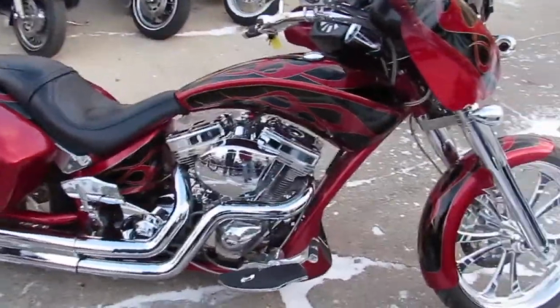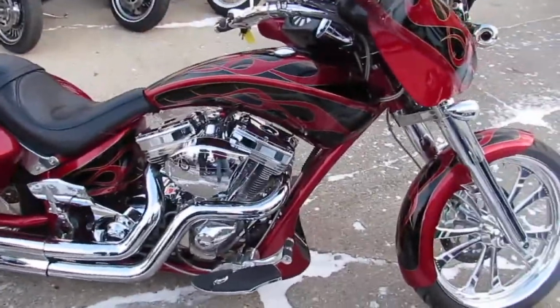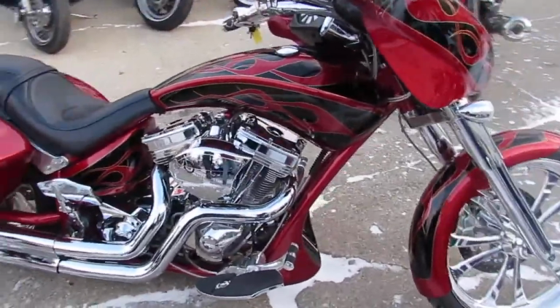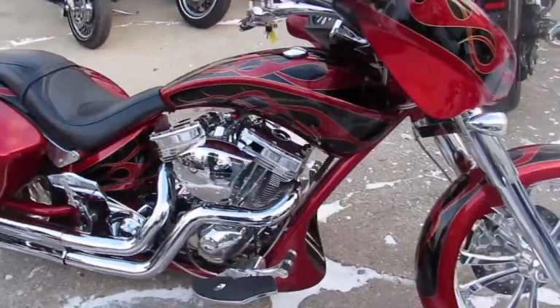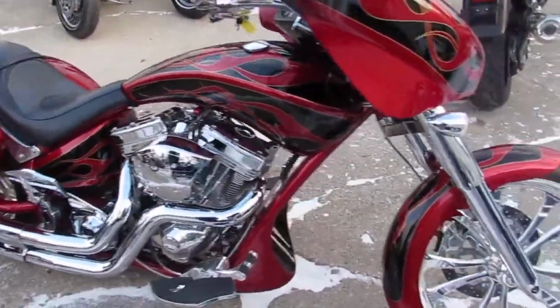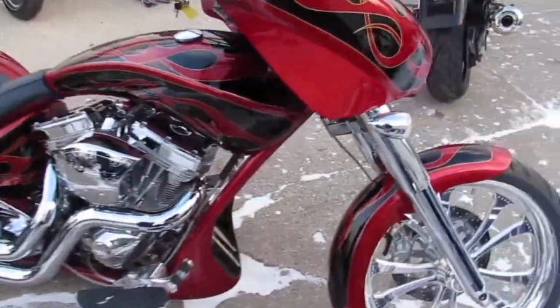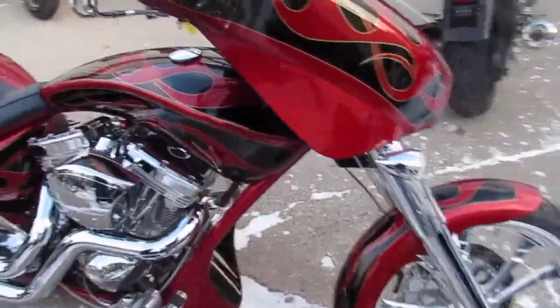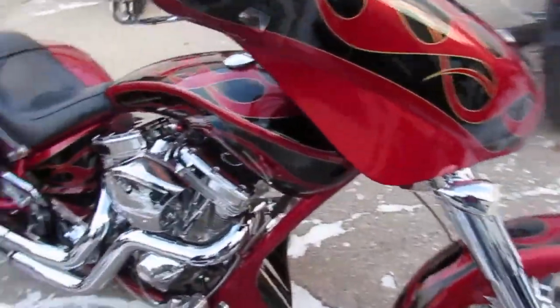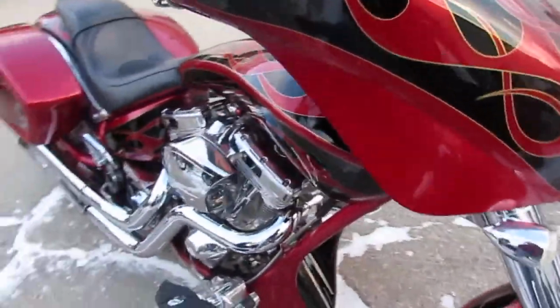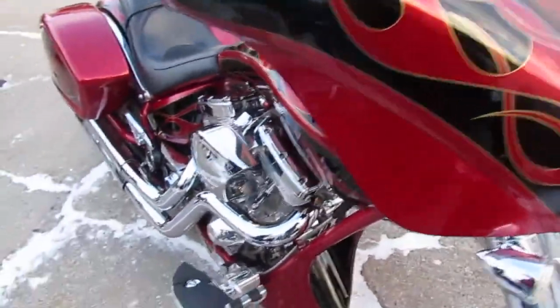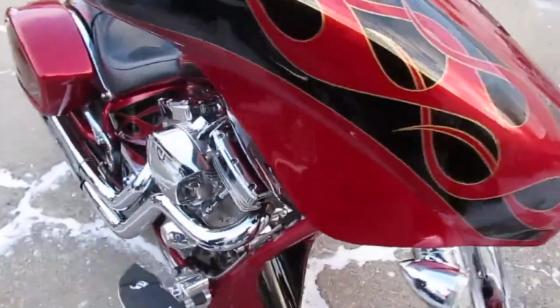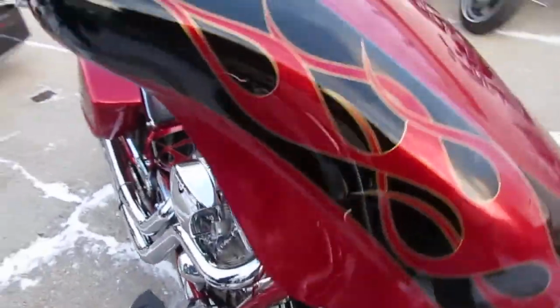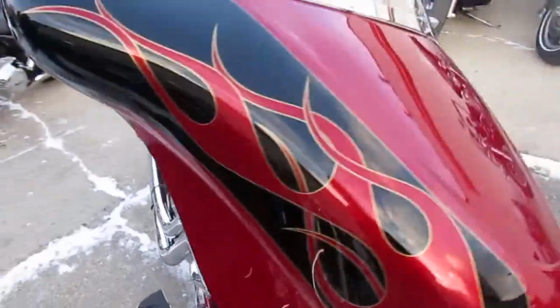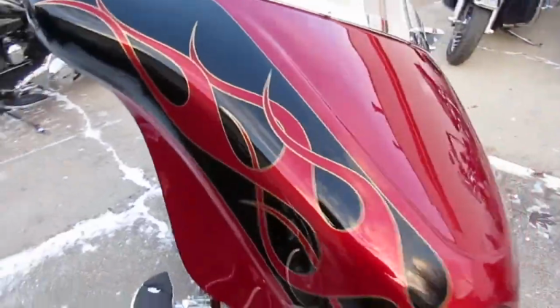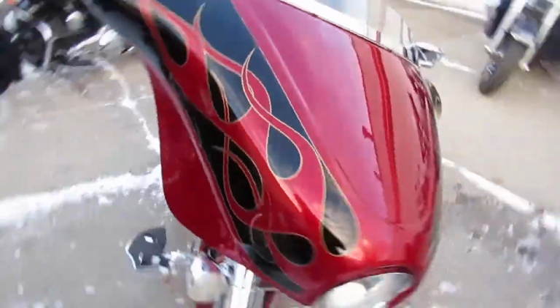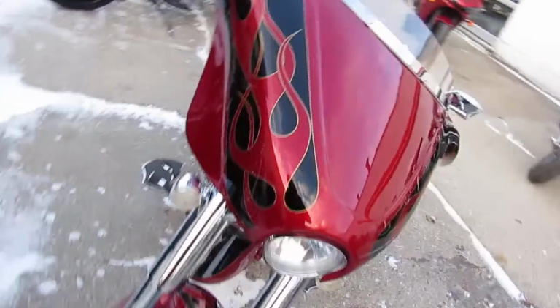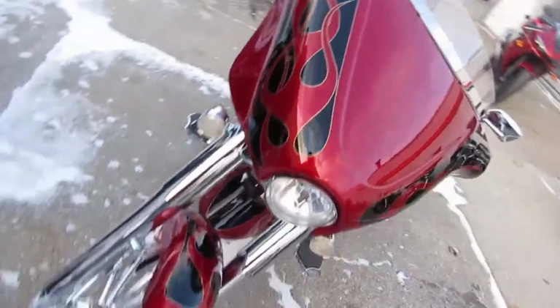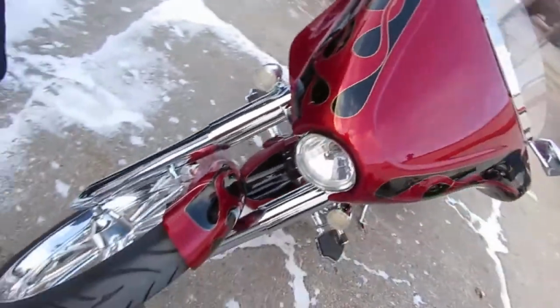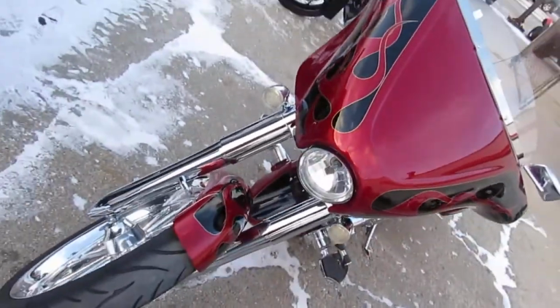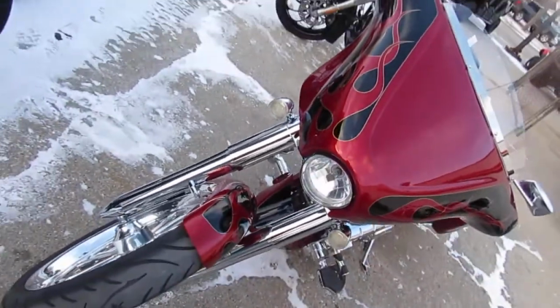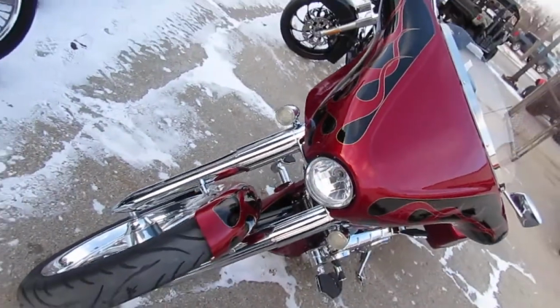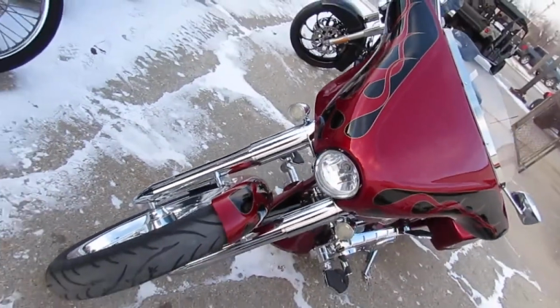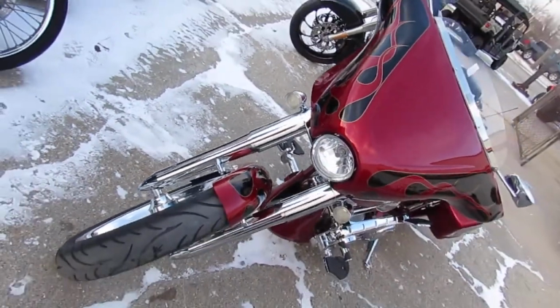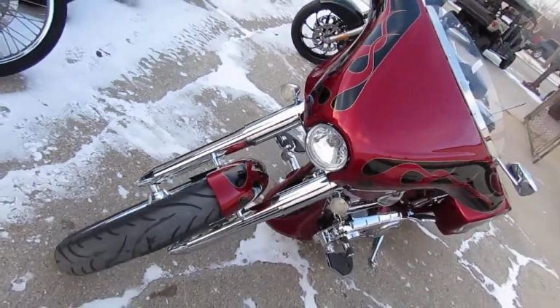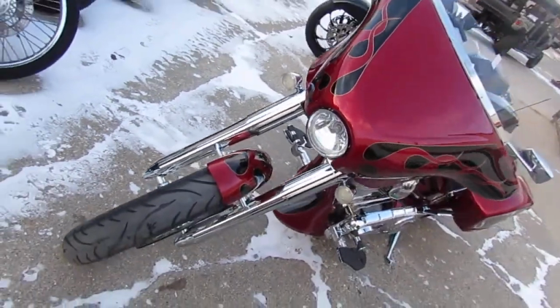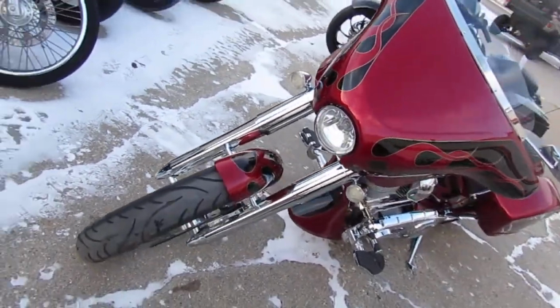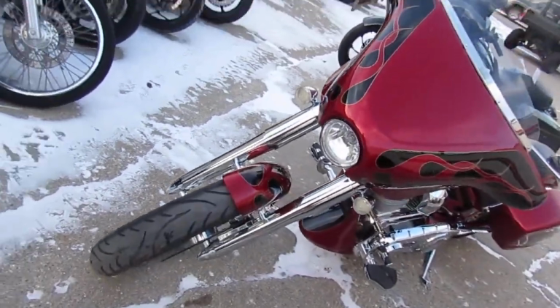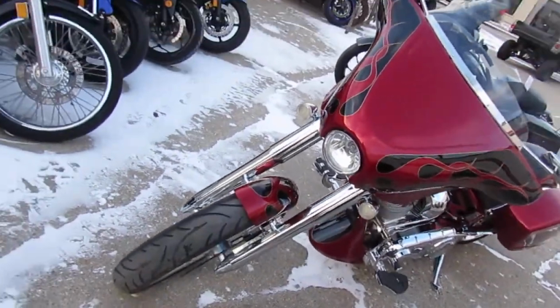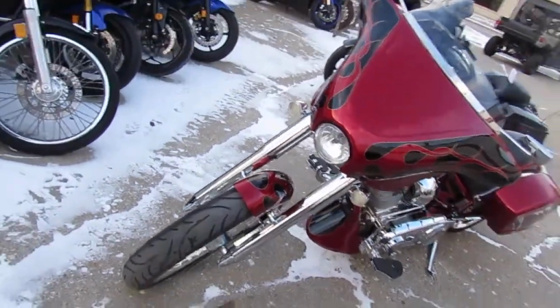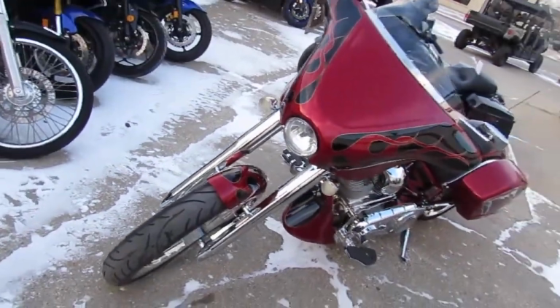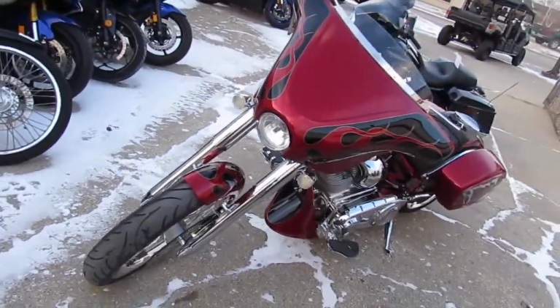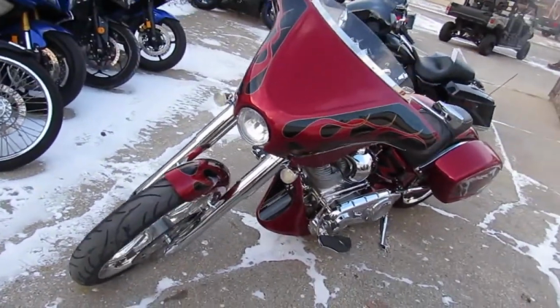This bike turns heads. It is perfect. No dents, no dings, no scratches. This one is perfect.